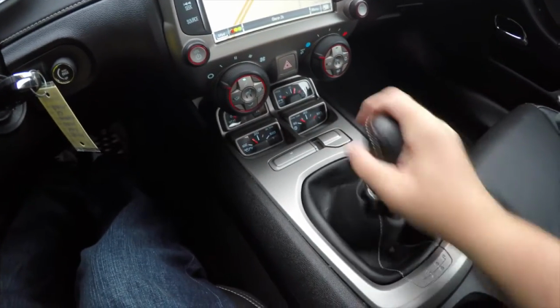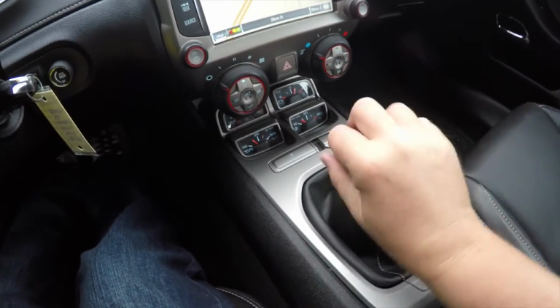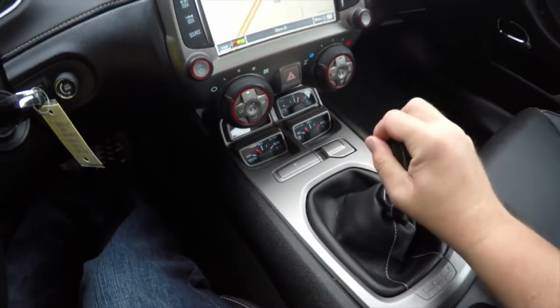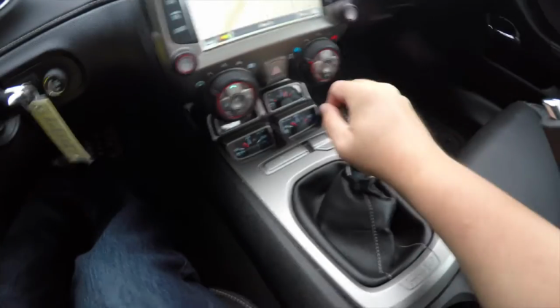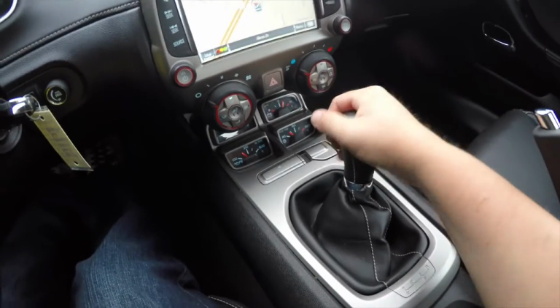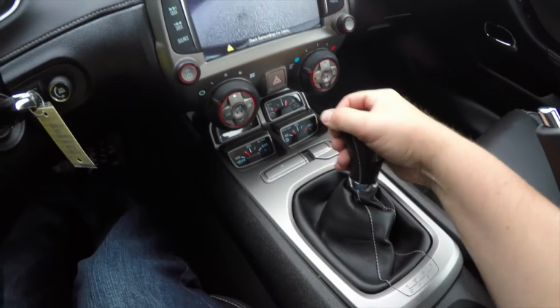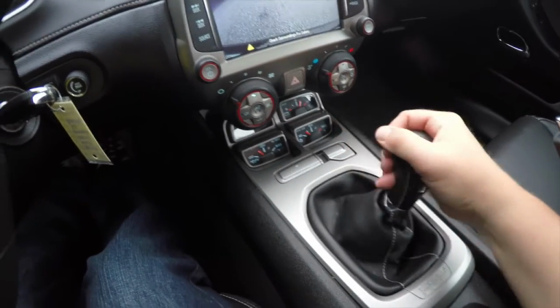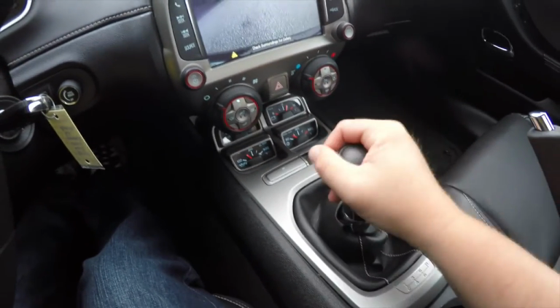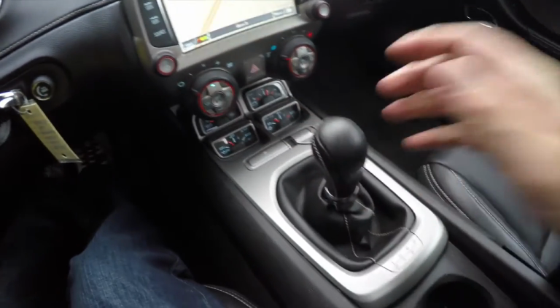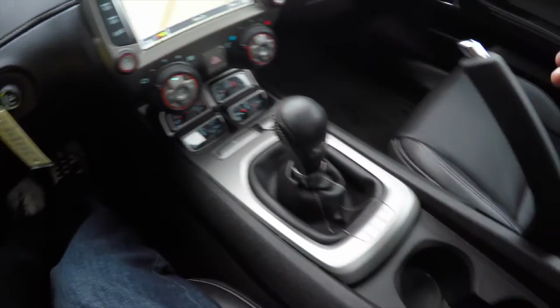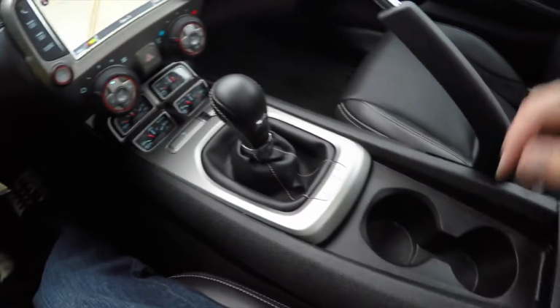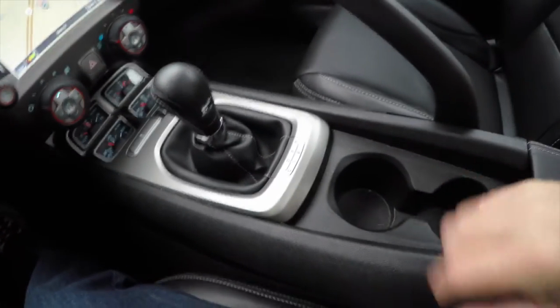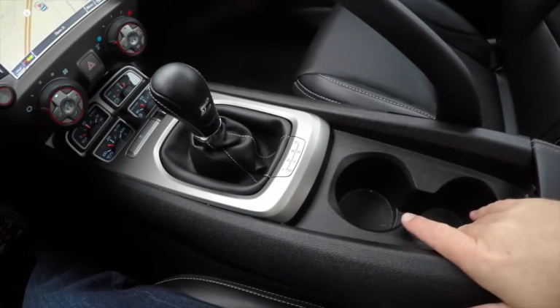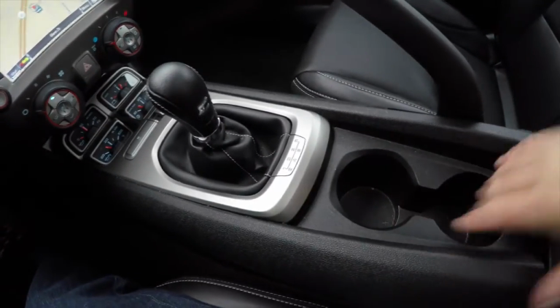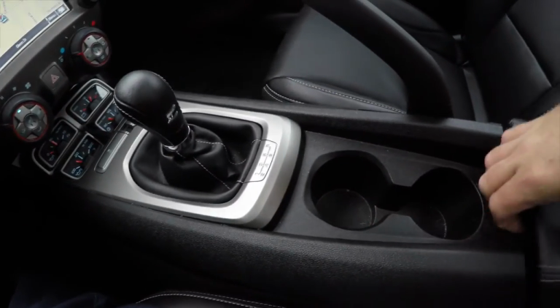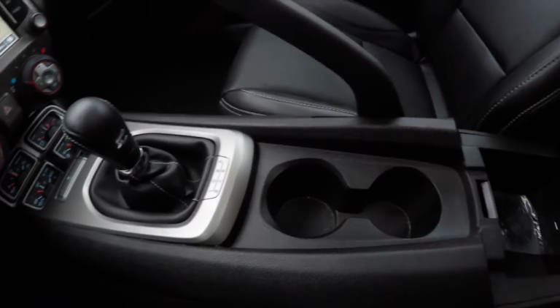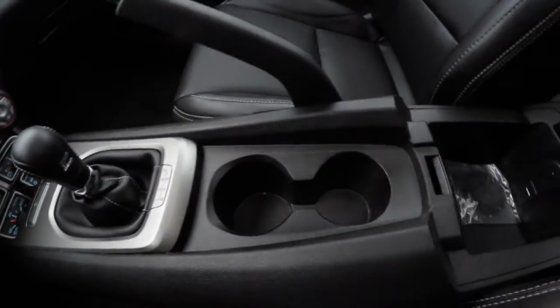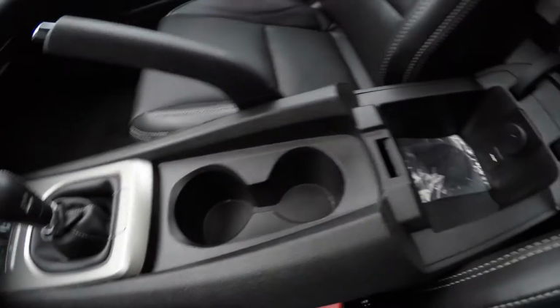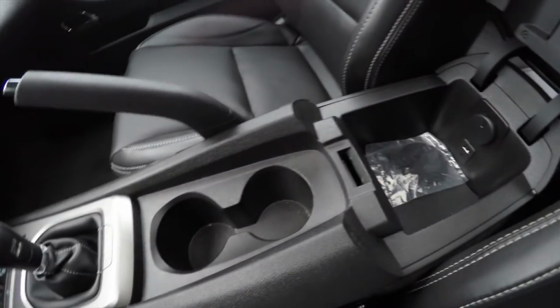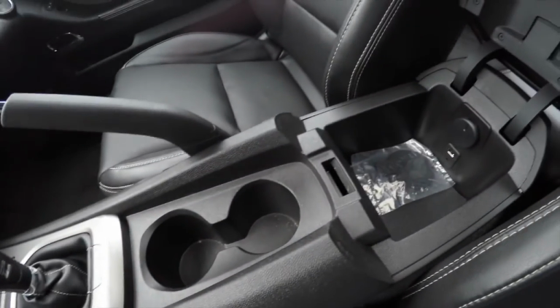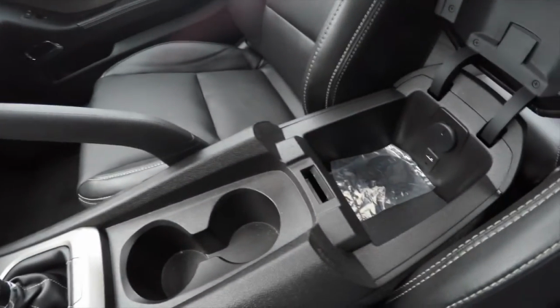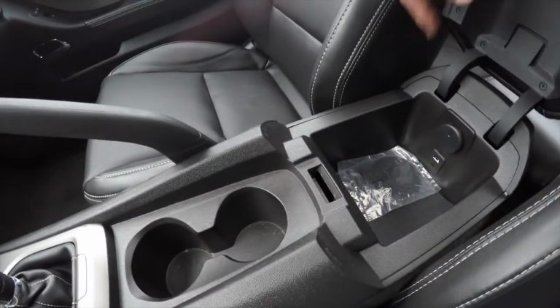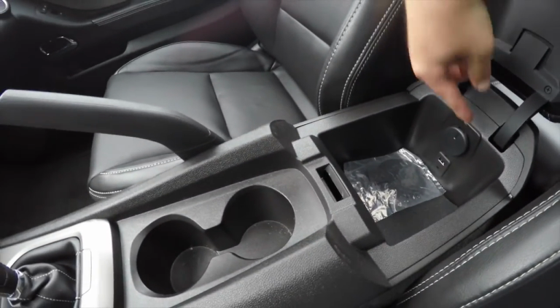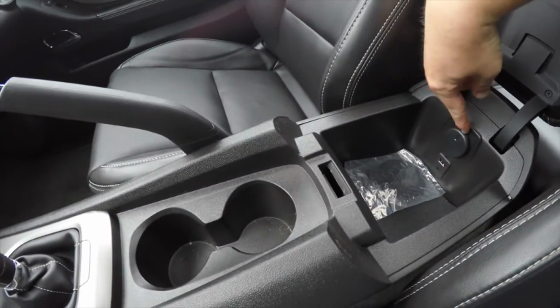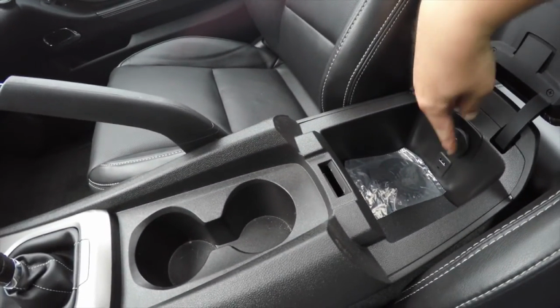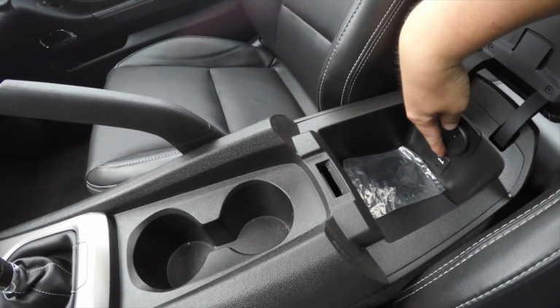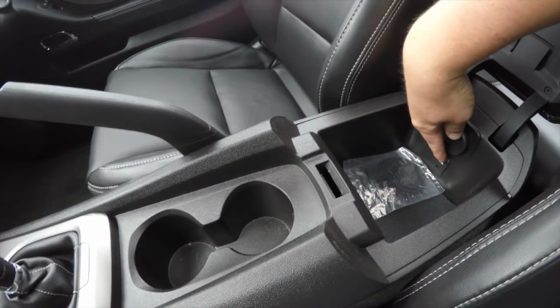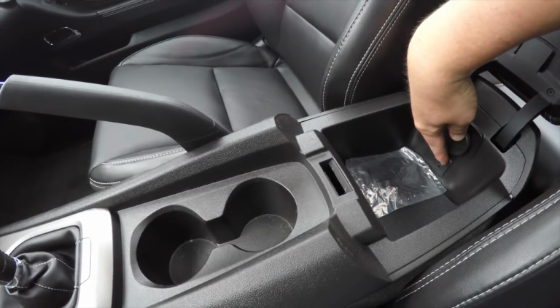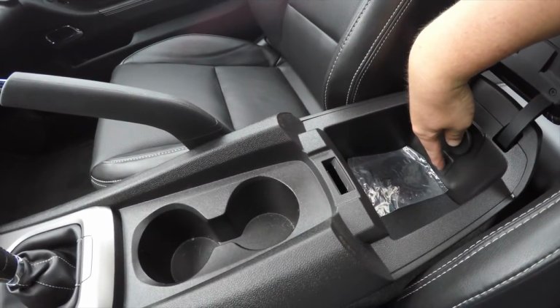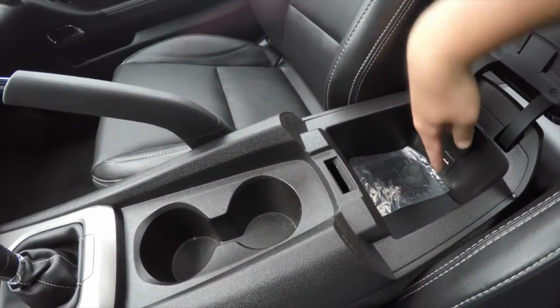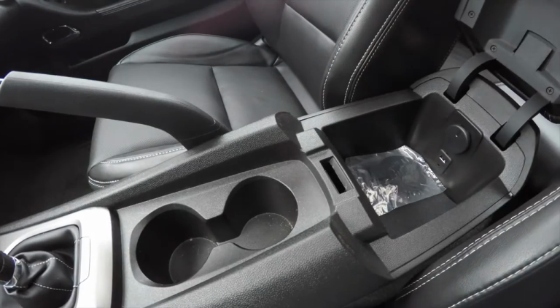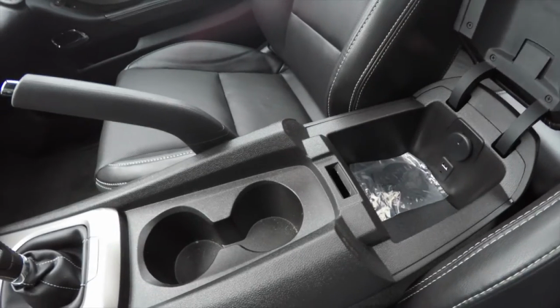It does have the 5.1 shift ratio short throw shifter, and then over and up for reverse. Dual front cupholders. We've also got storage with a 12 volt power point, USB port, and auxiliary input jack.